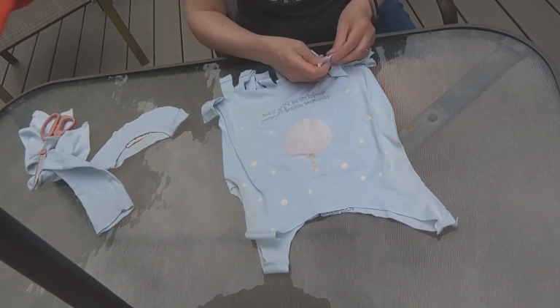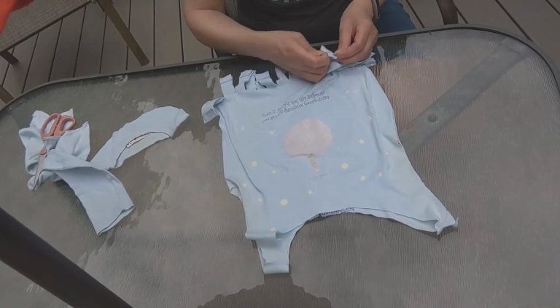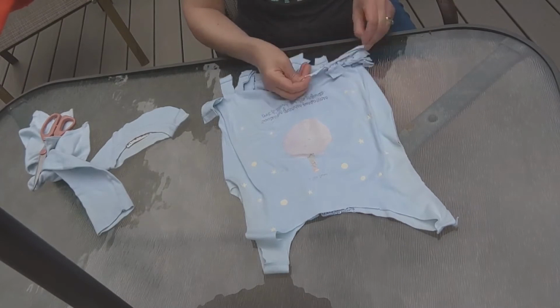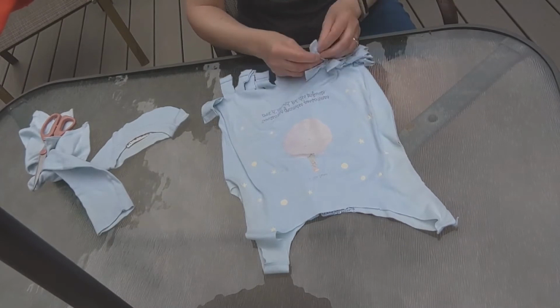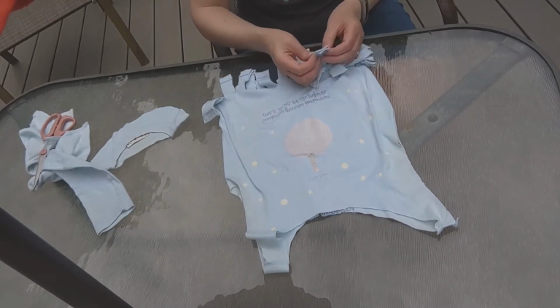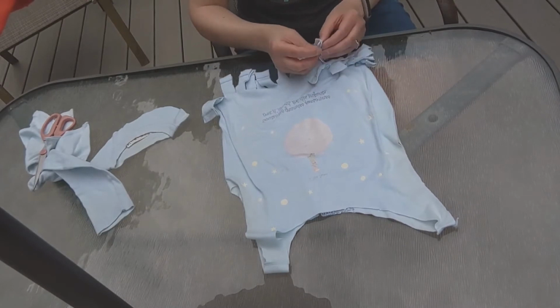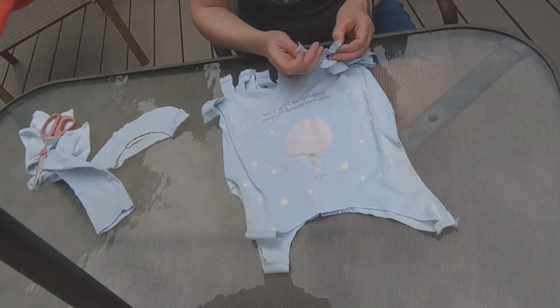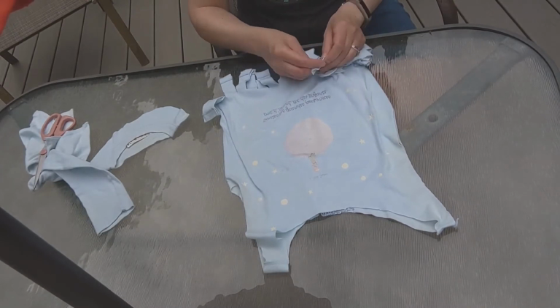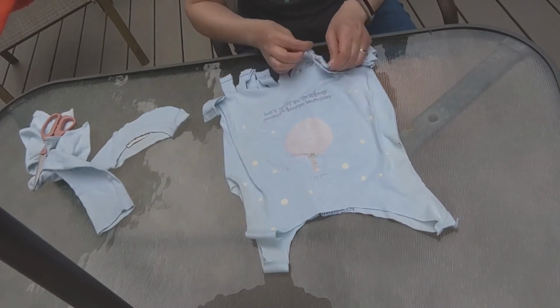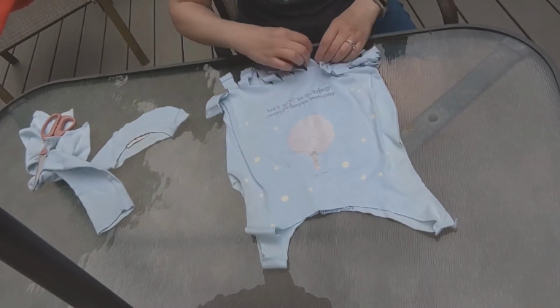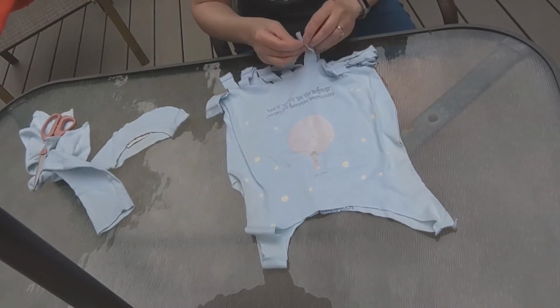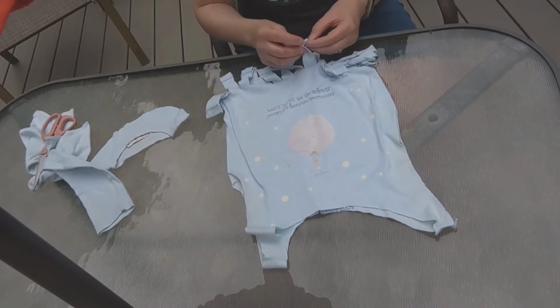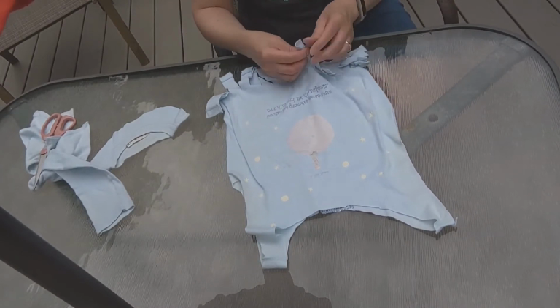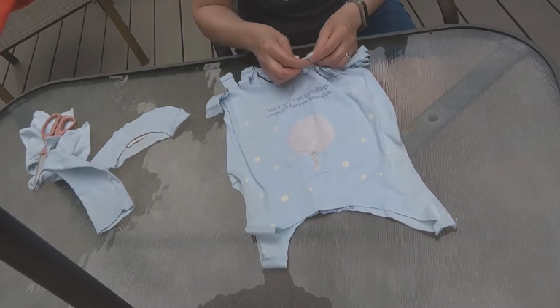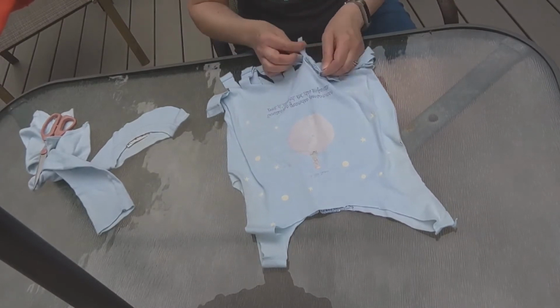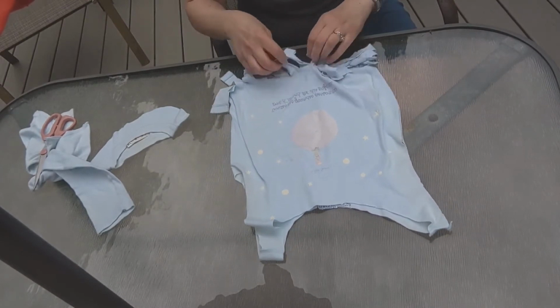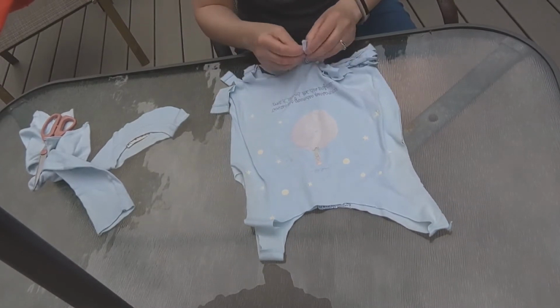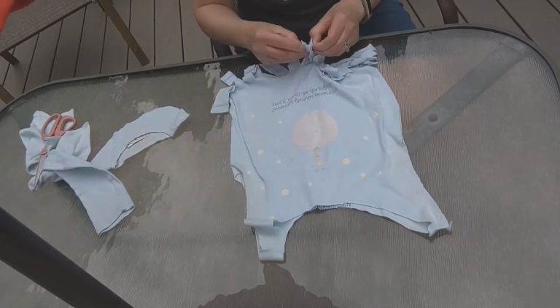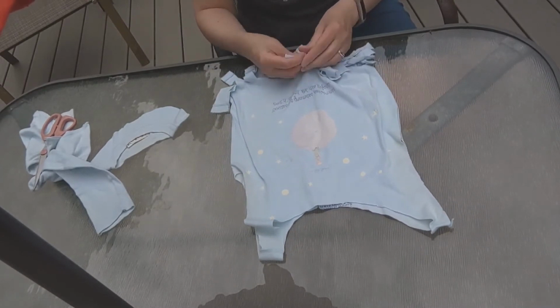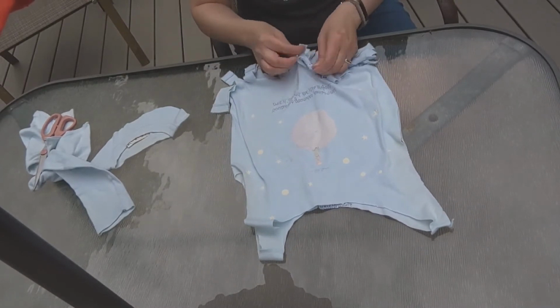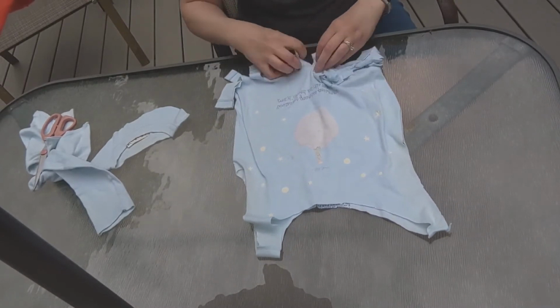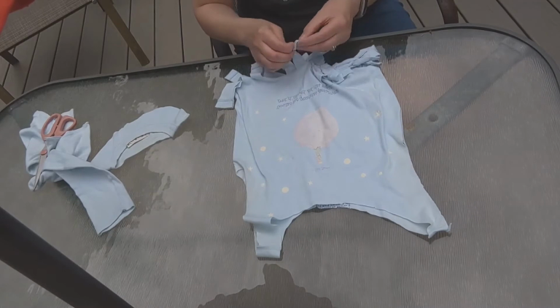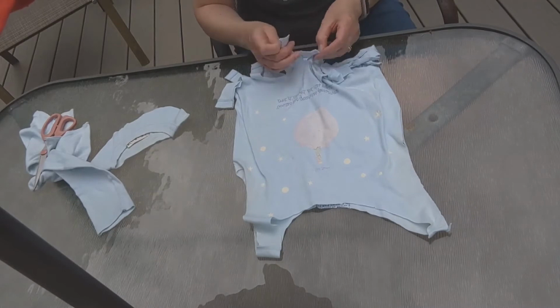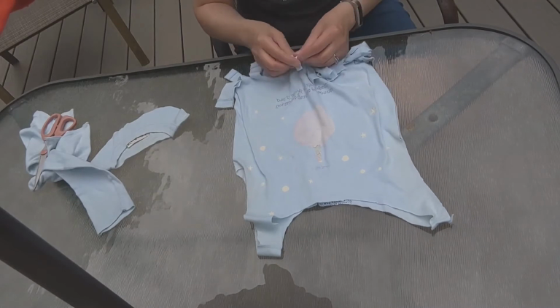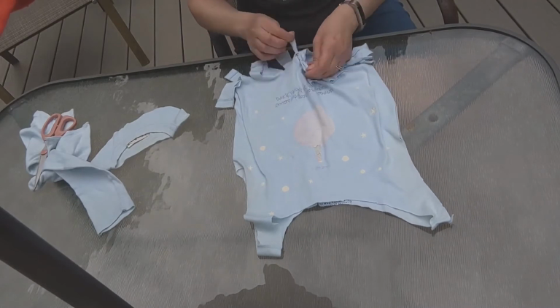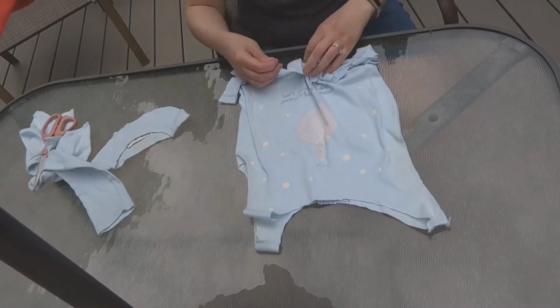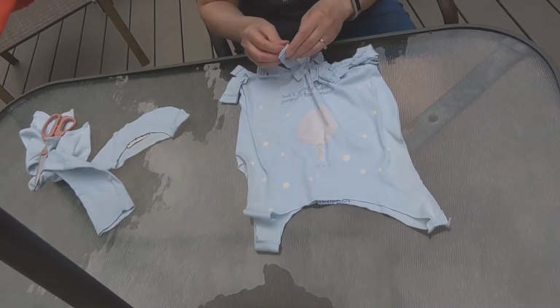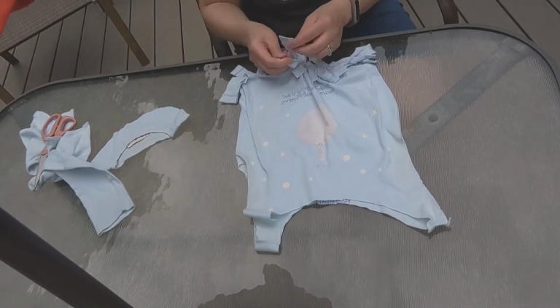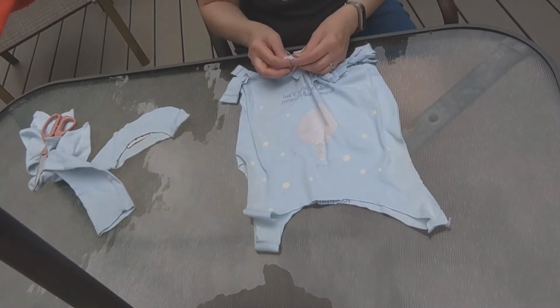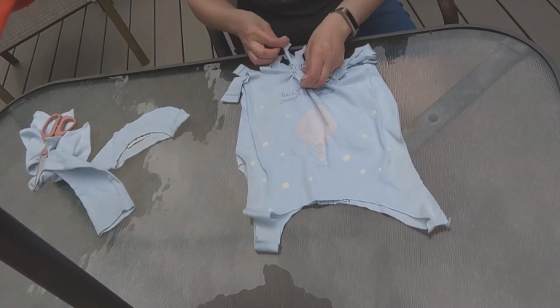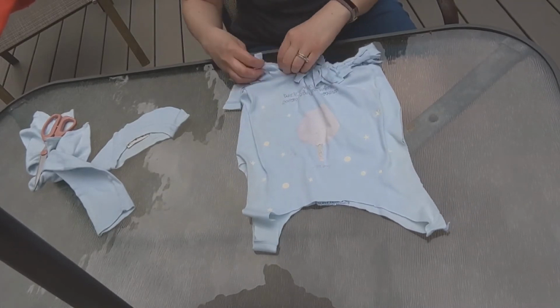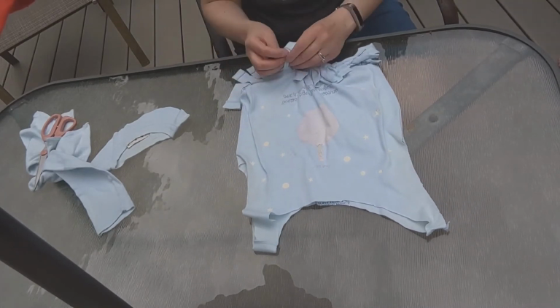This will be familiar to you if you've ever made one of those tie blankets. So just keep tying them. This will be the bottom of your bag.